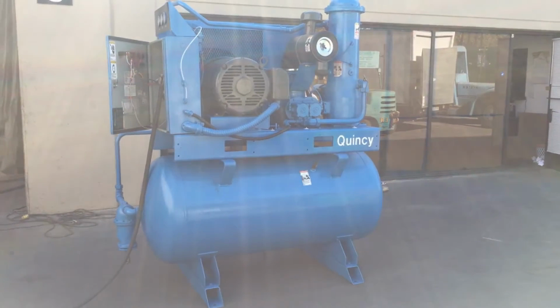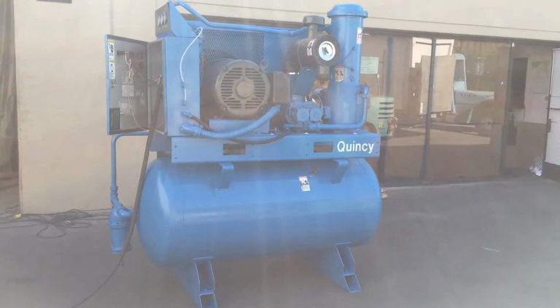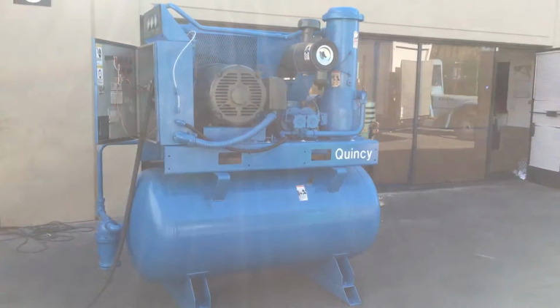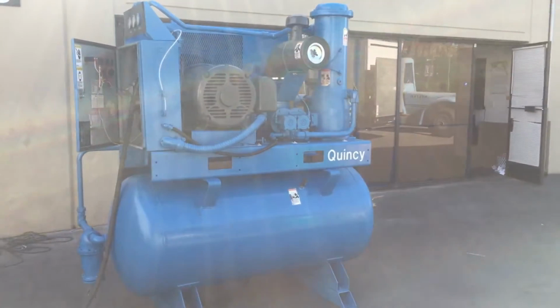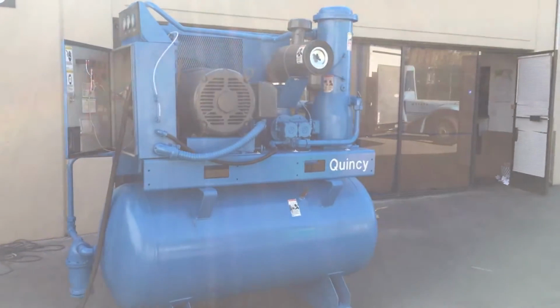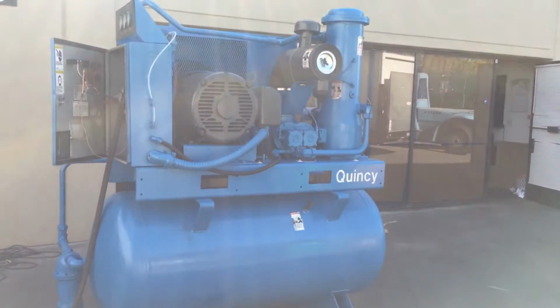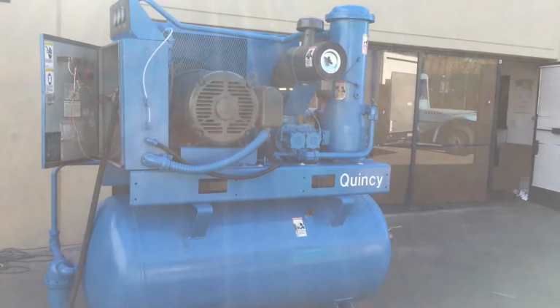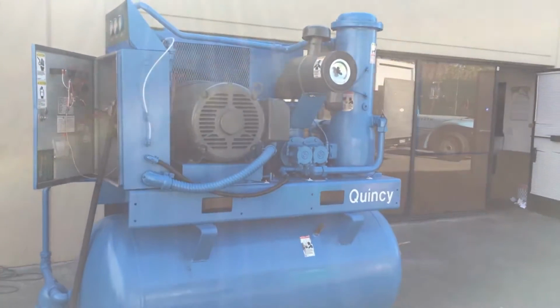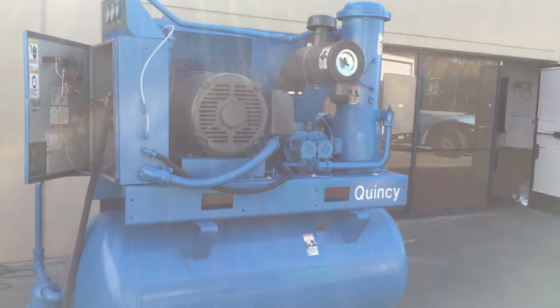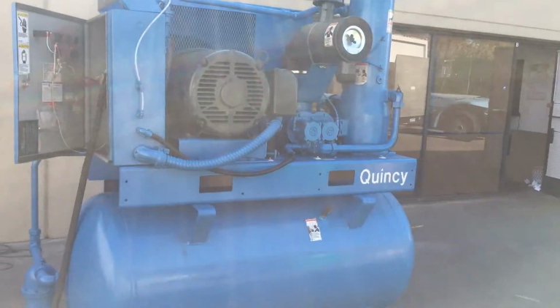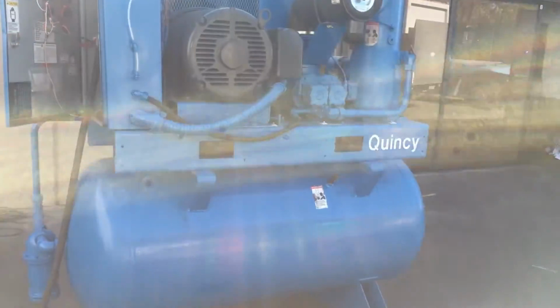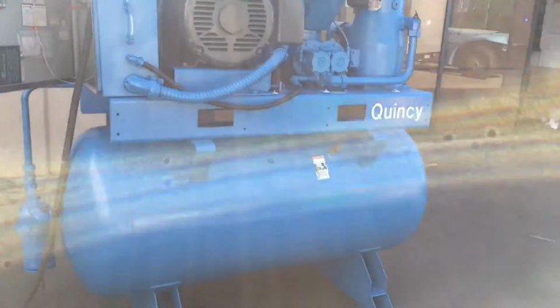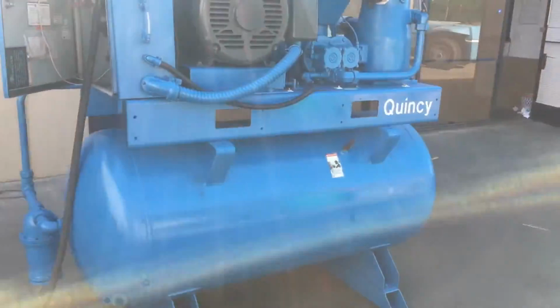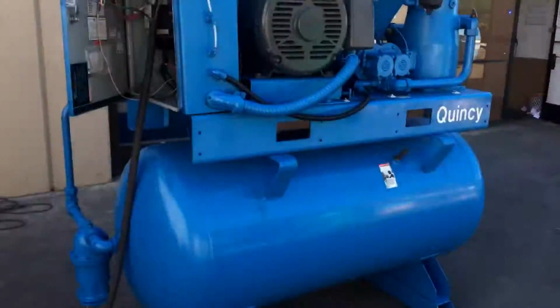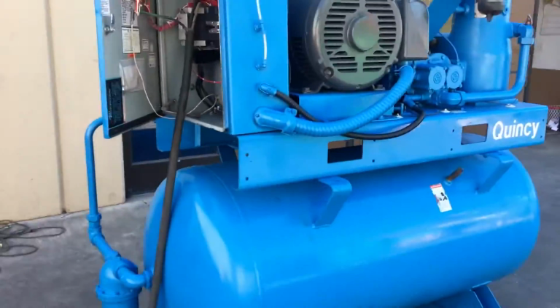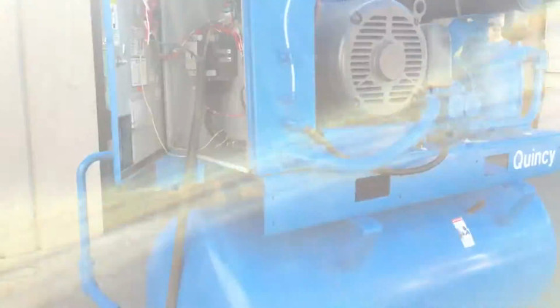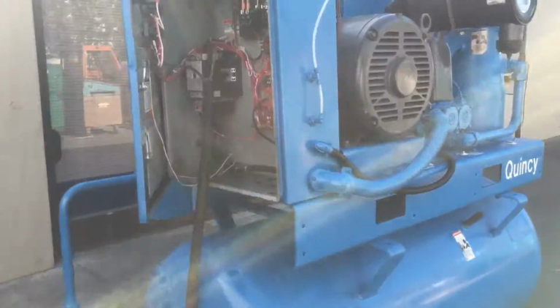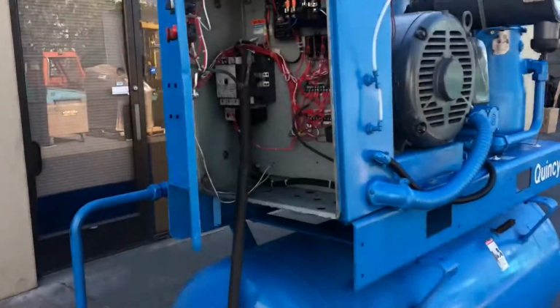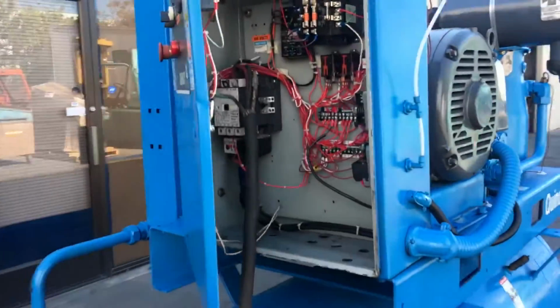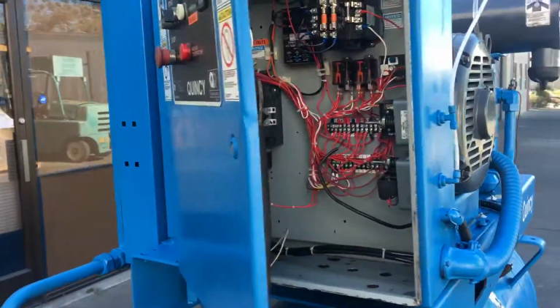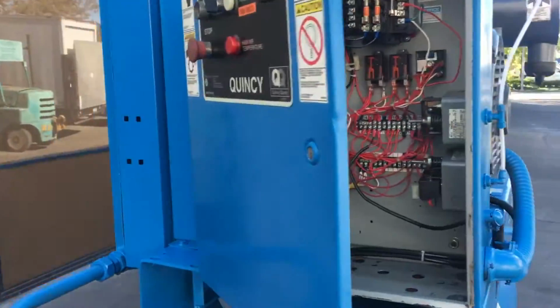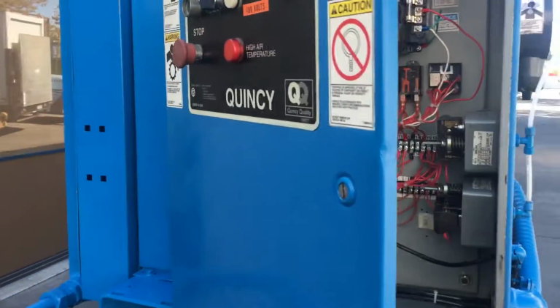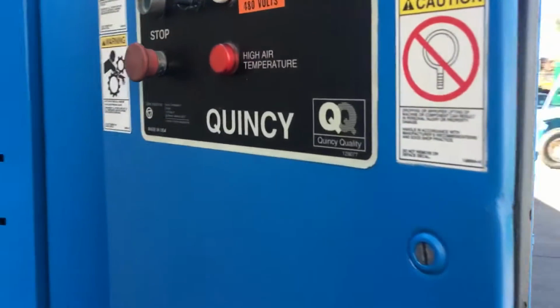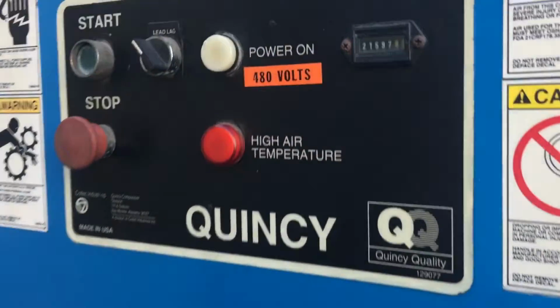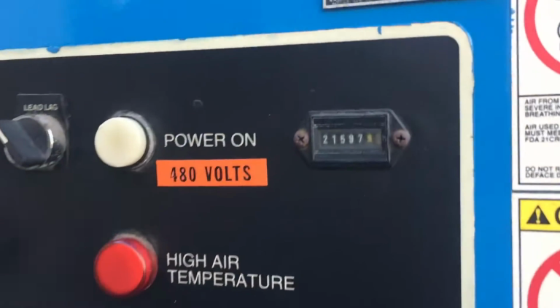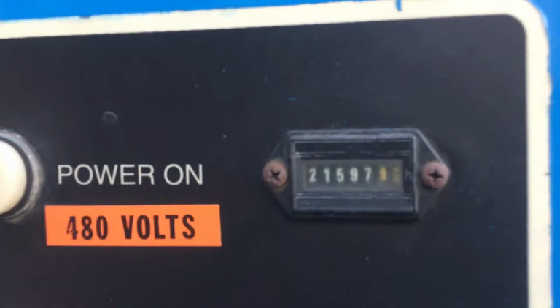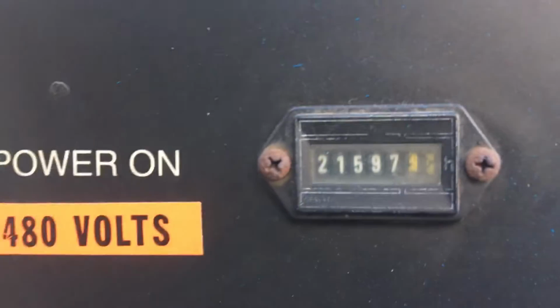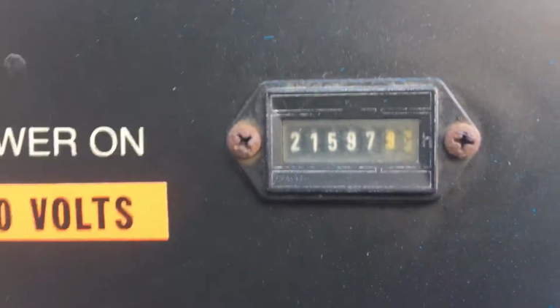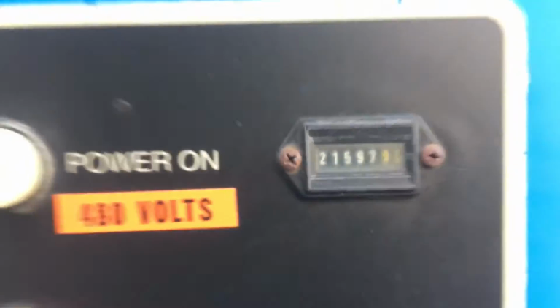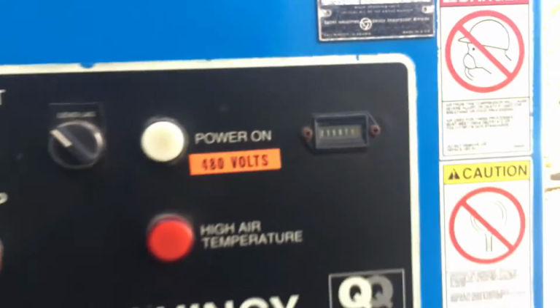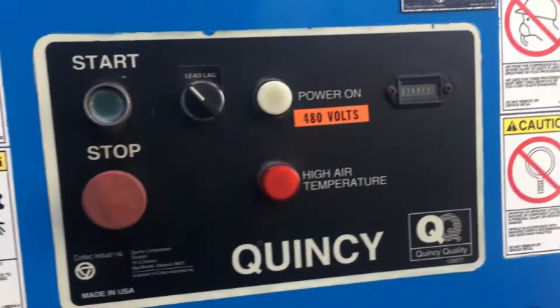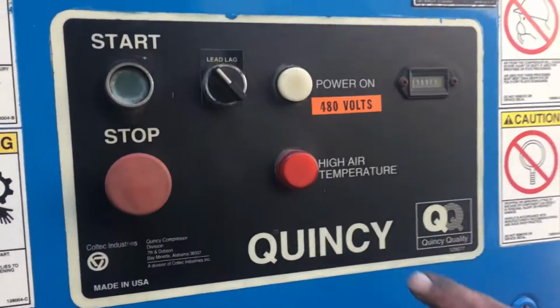Here we have a Quincy 50 horsepower rotary screw air compressor with a tank. We got it hooked up to 460 volt 3 phase power and we're gonna turn it on and show you that it works. It has 21,000 hours on it.